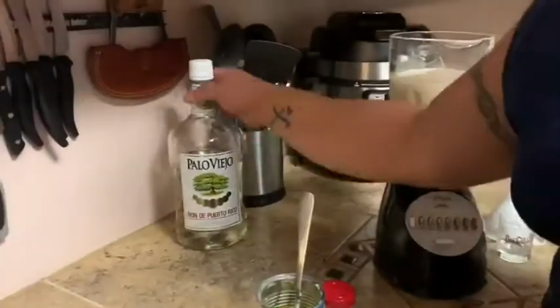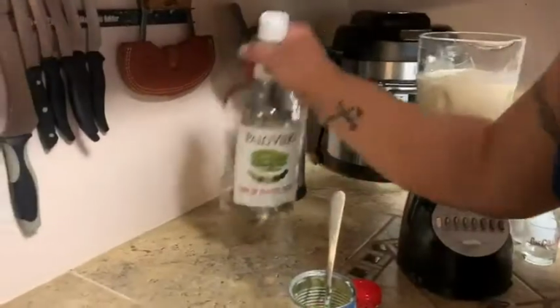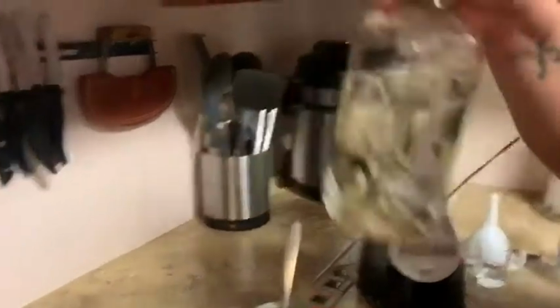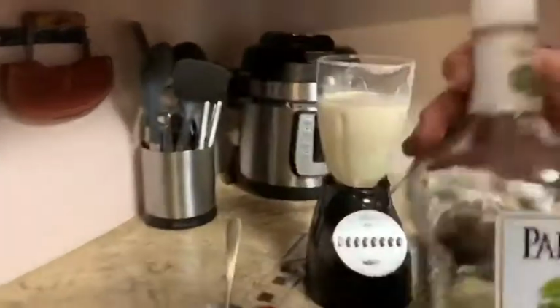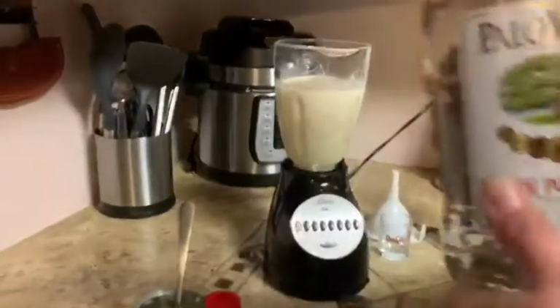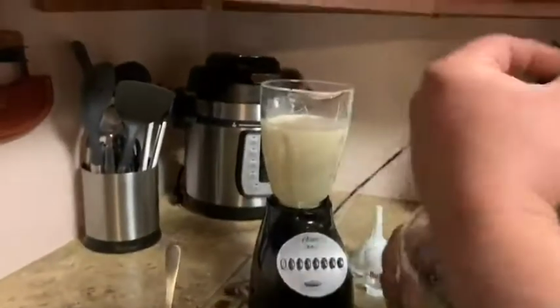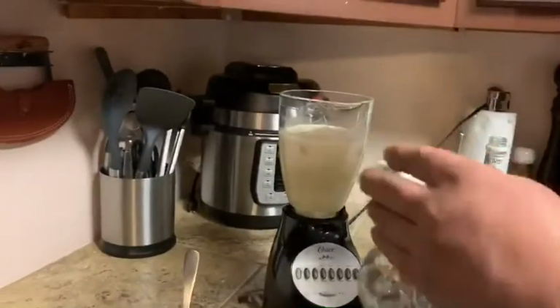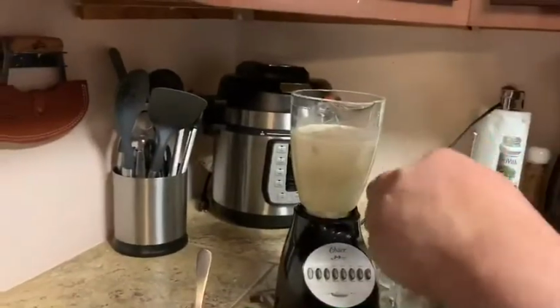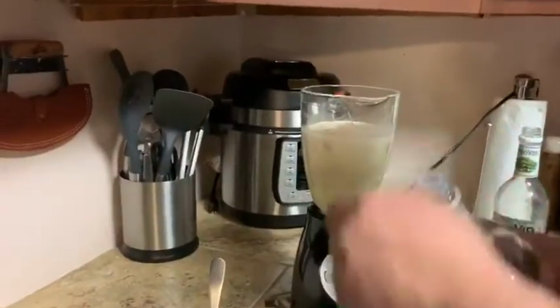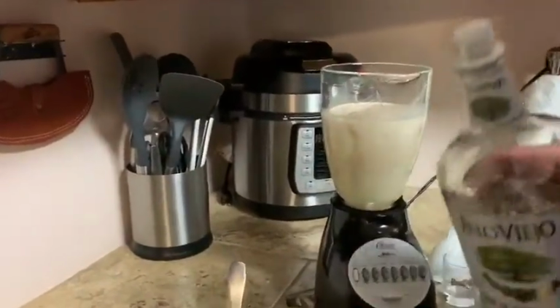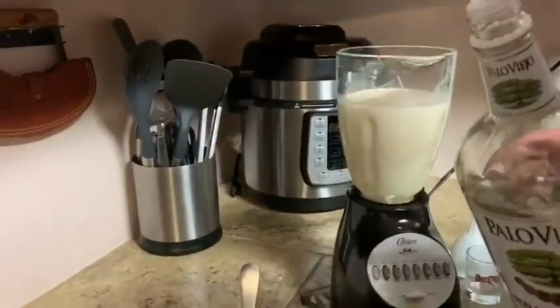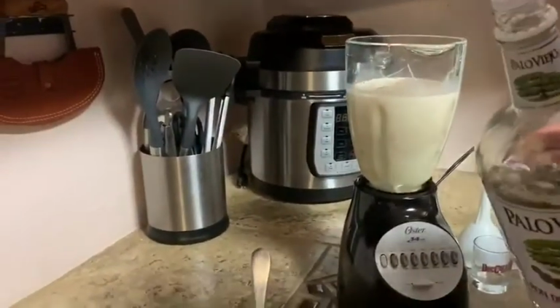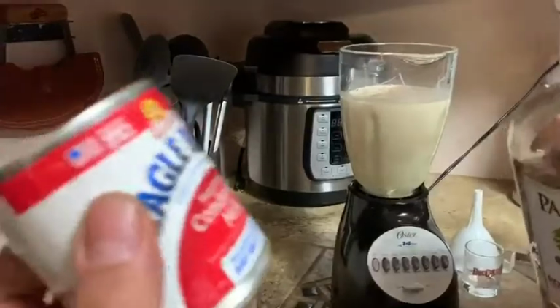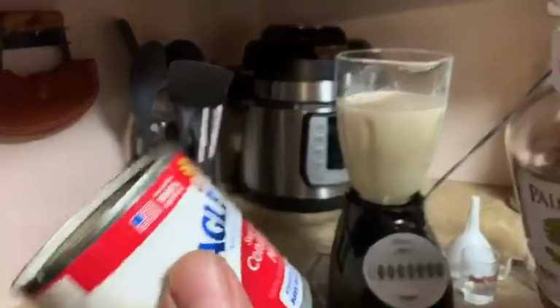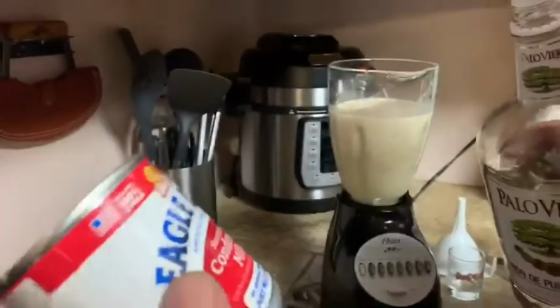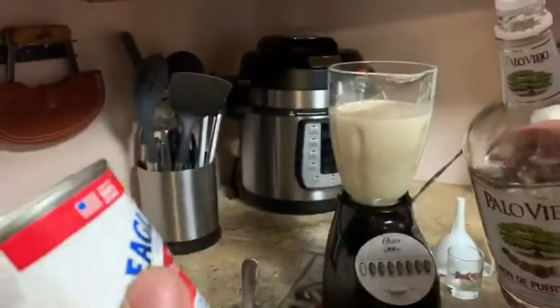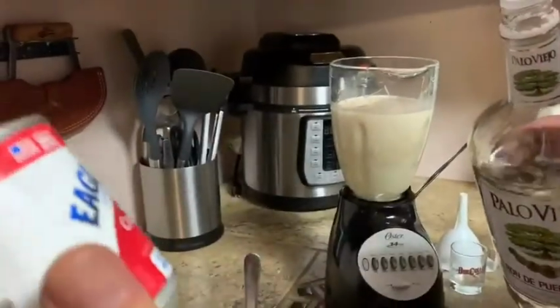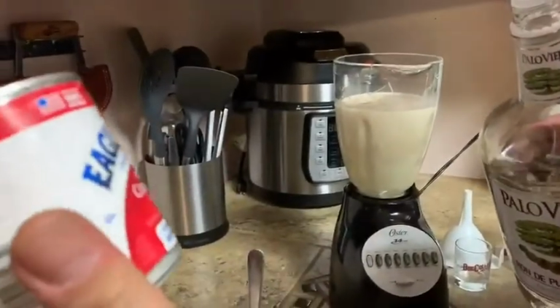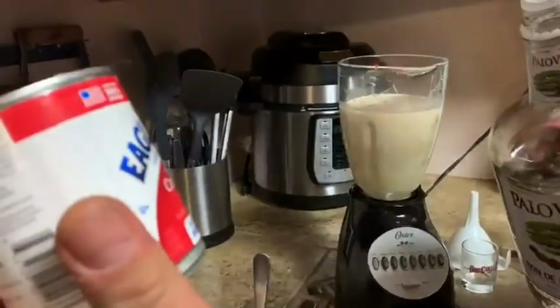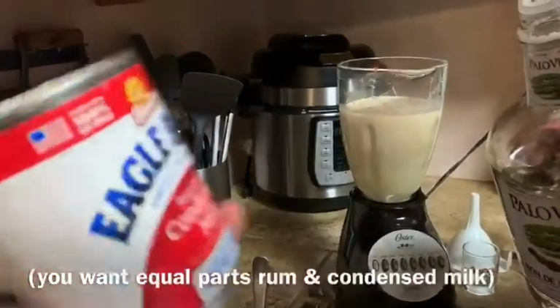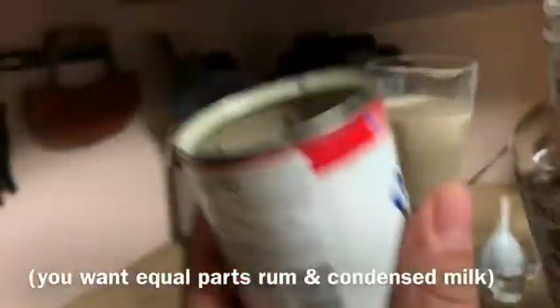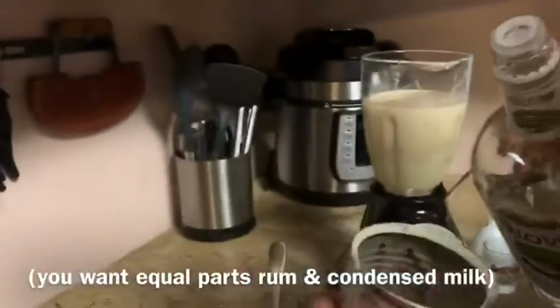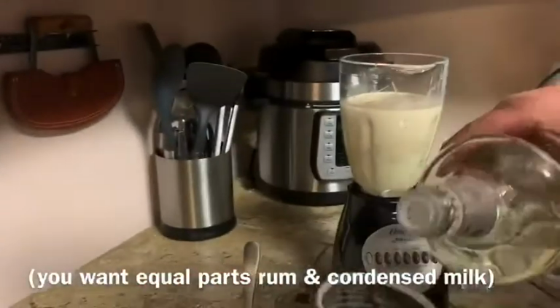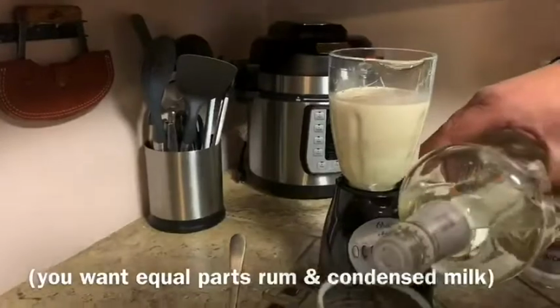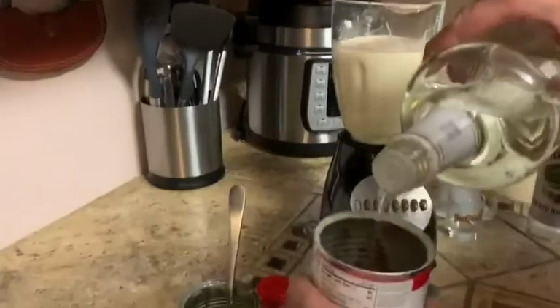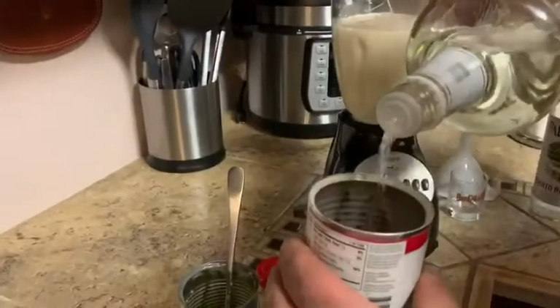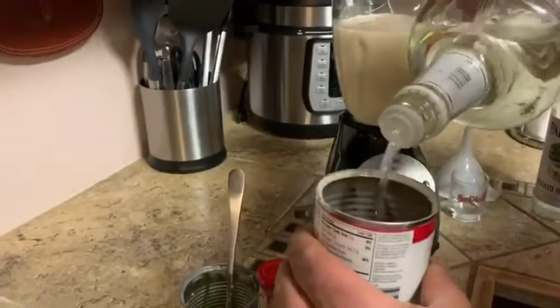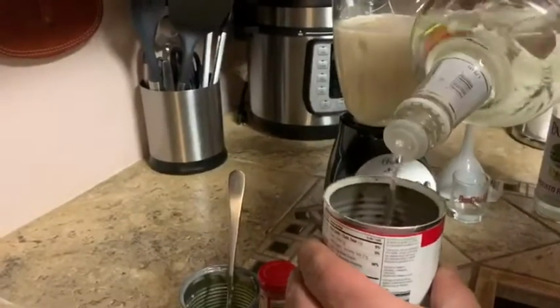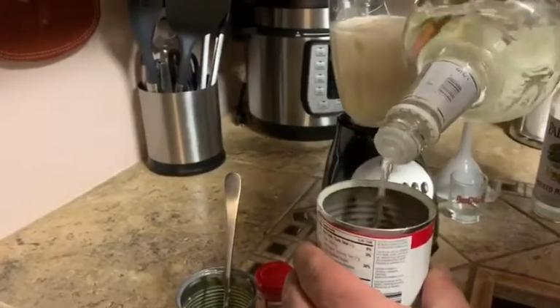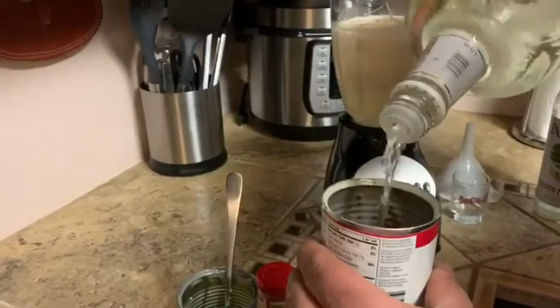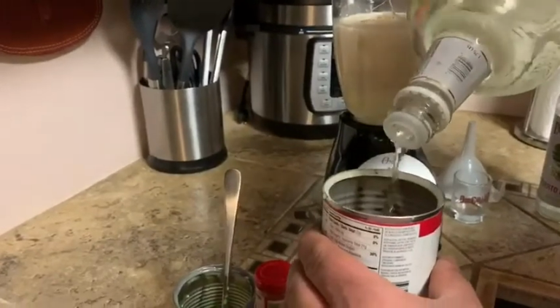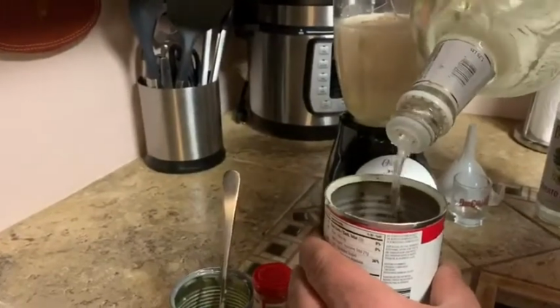How much rum? The can has 14 ounces, so that's what we're going to be using — 14 ounces of Puerto Rican rum.